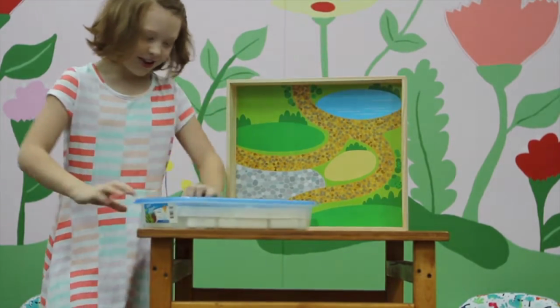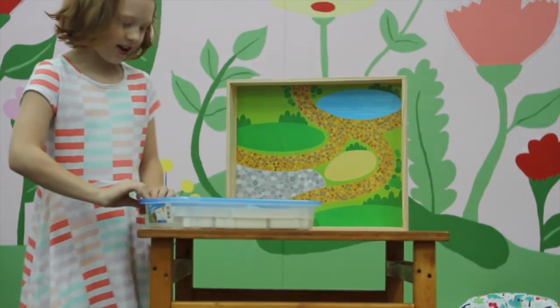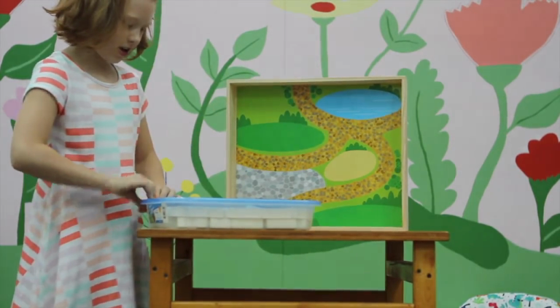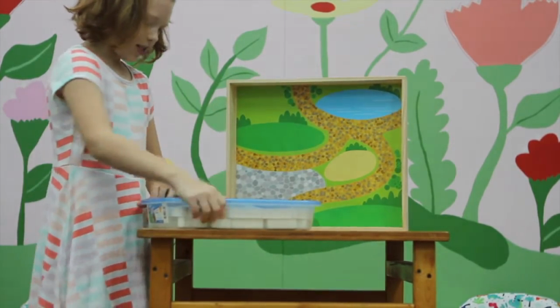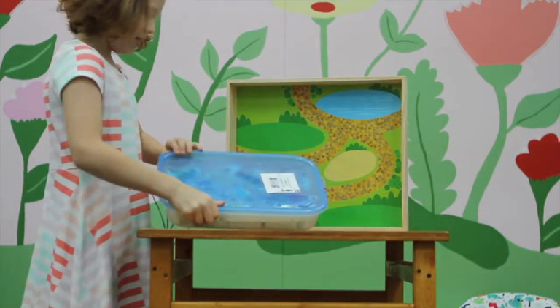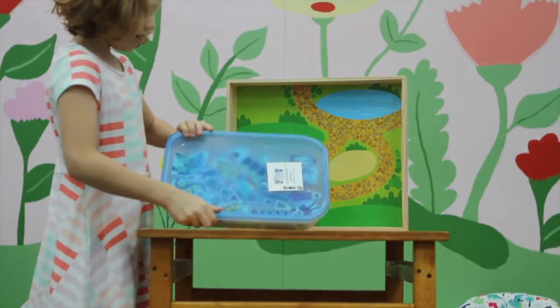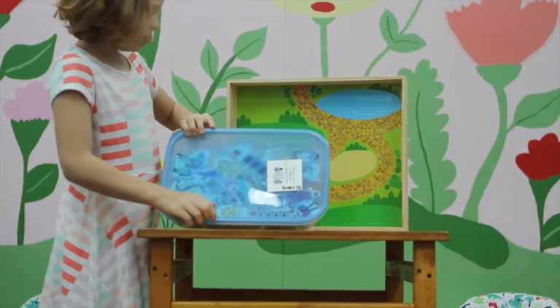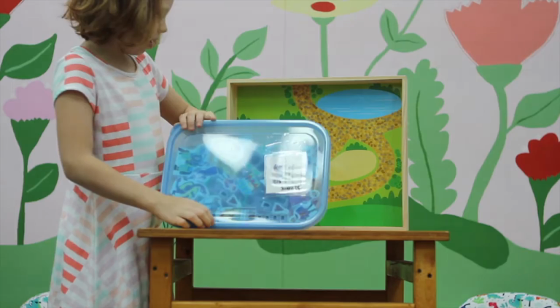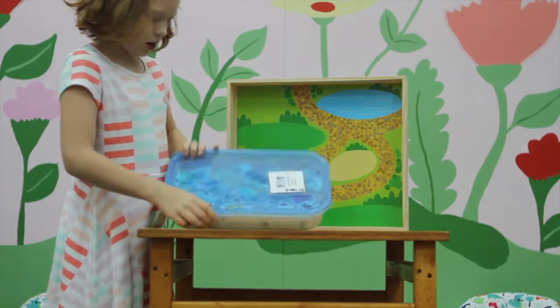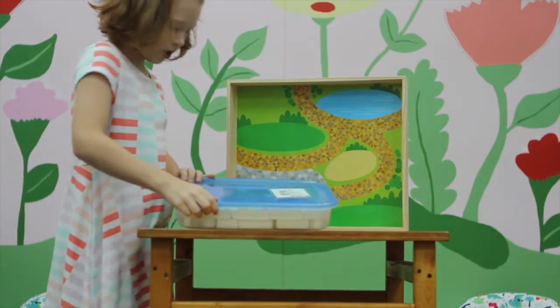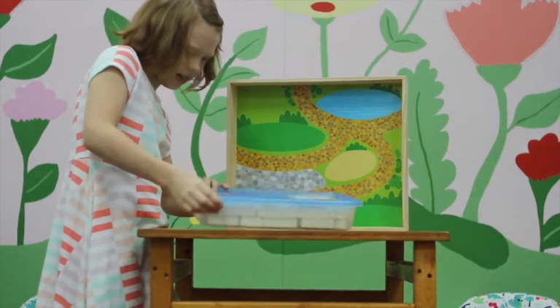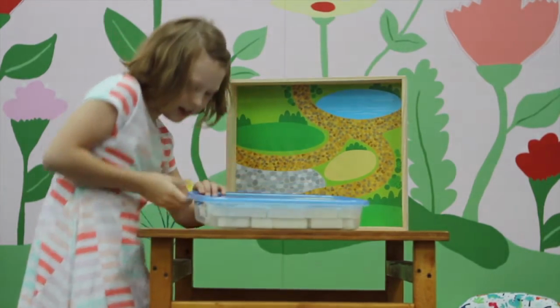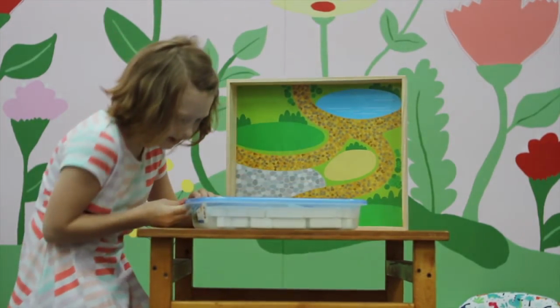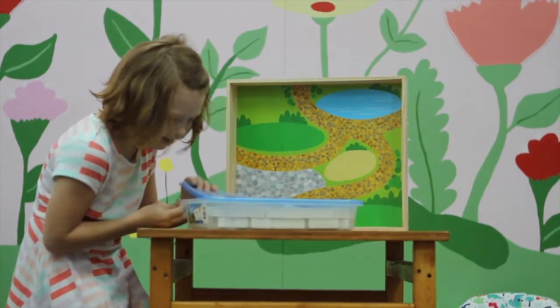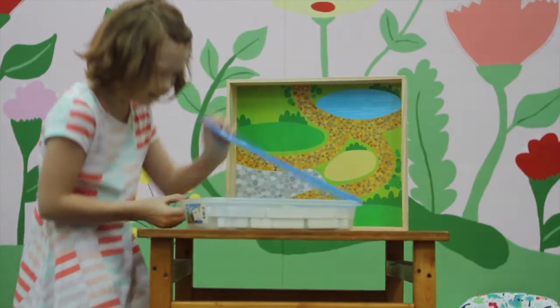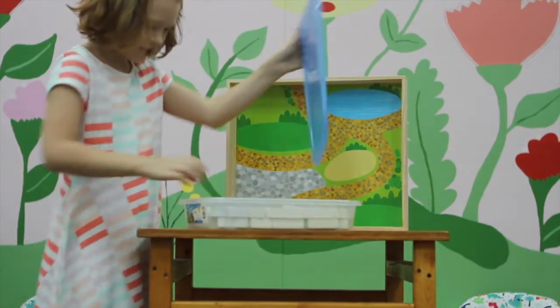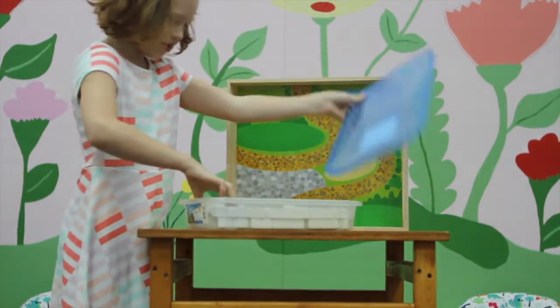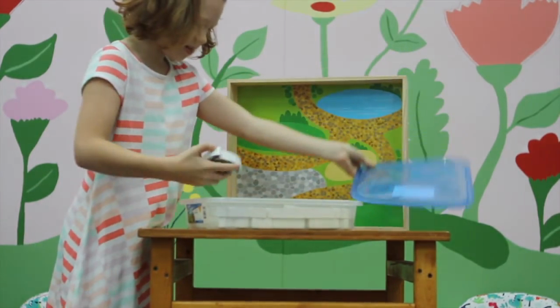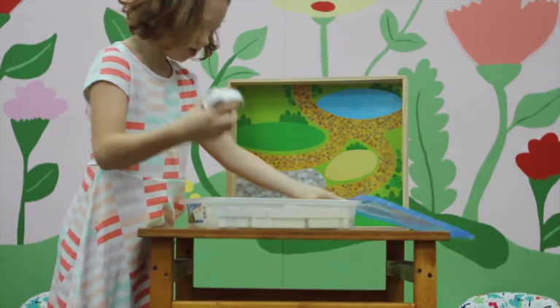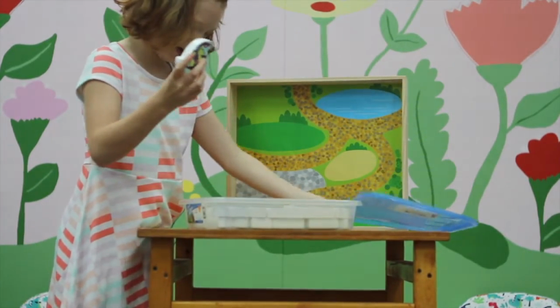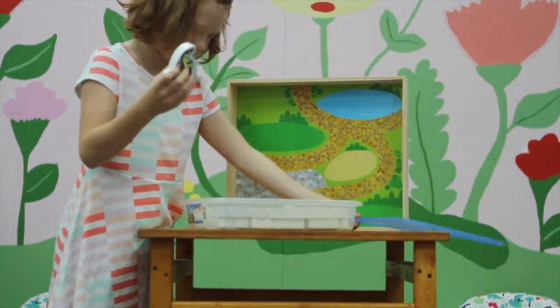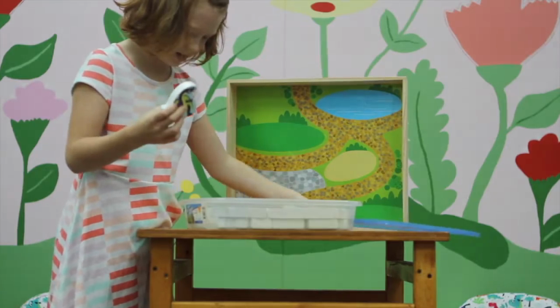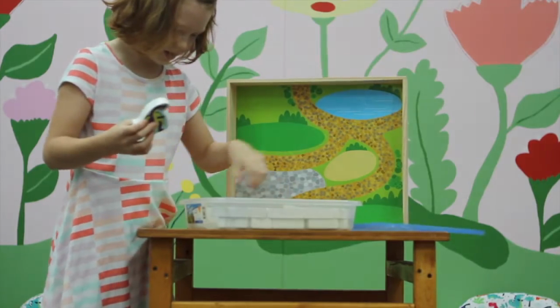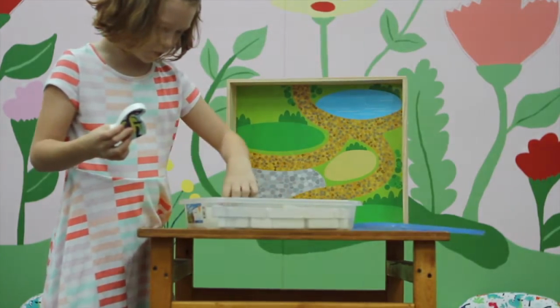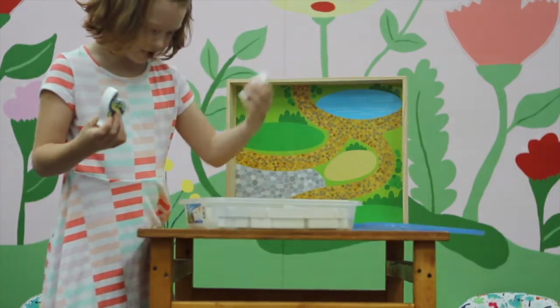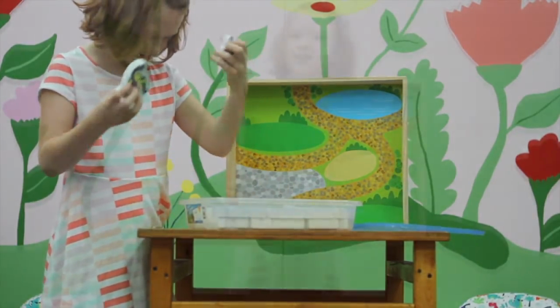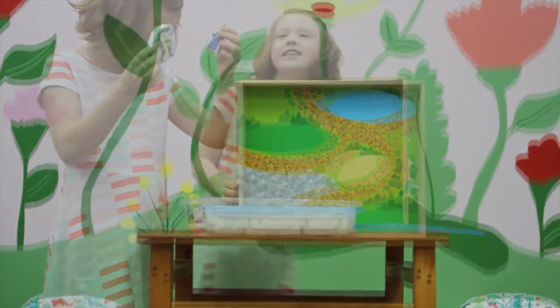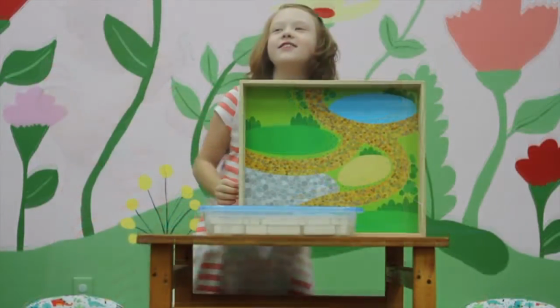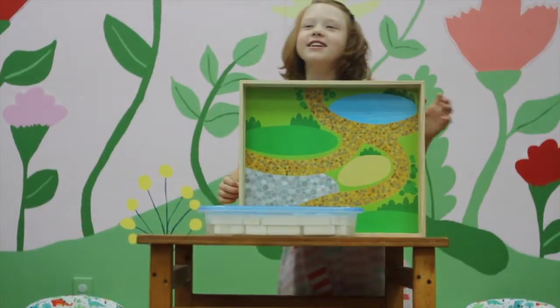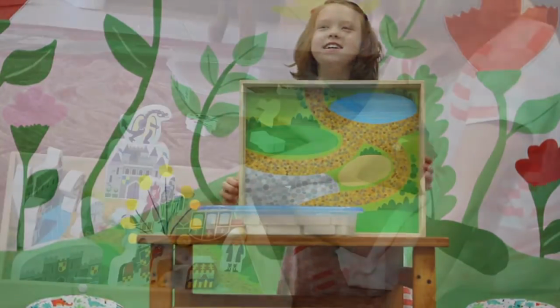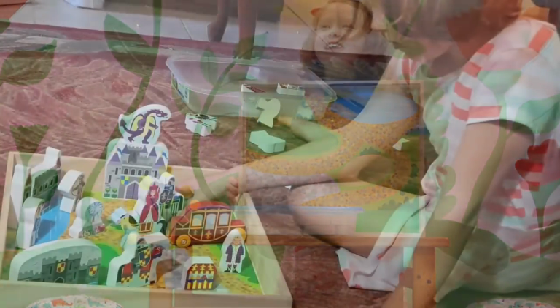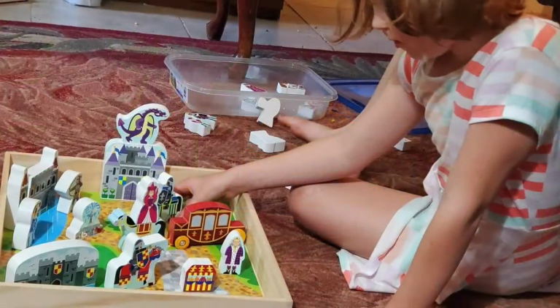And these go with it. And there's like a dragon, a wizard. Thanks, guys, for watching. Bye.